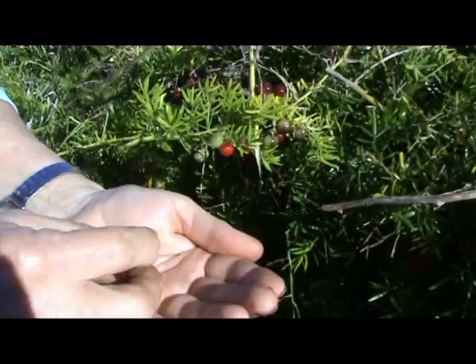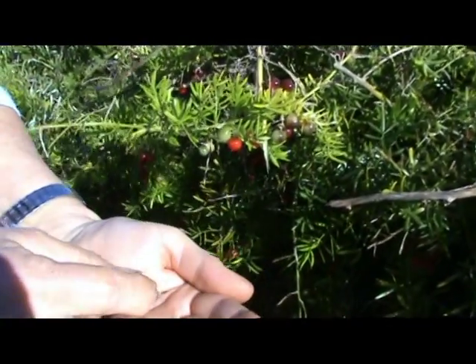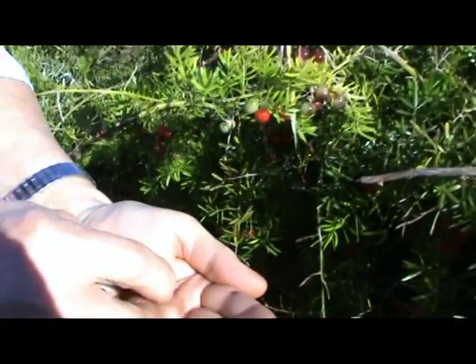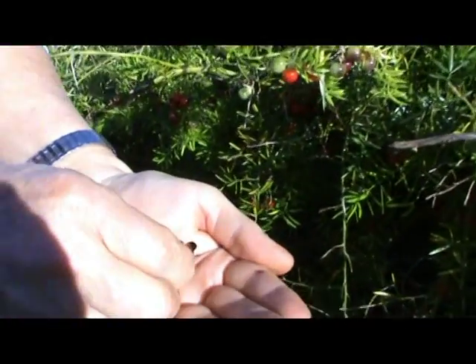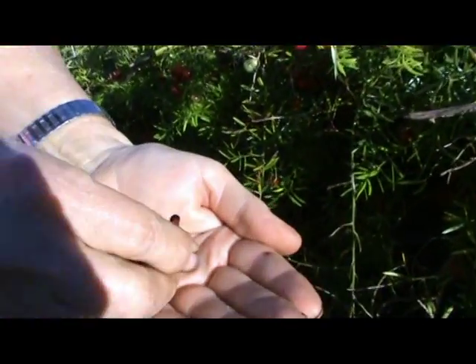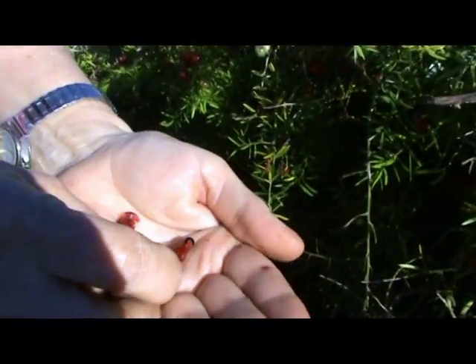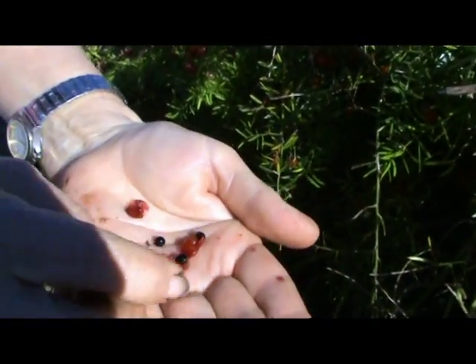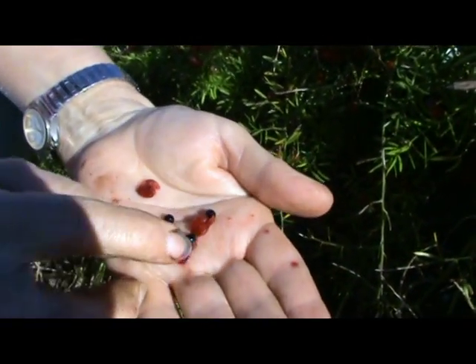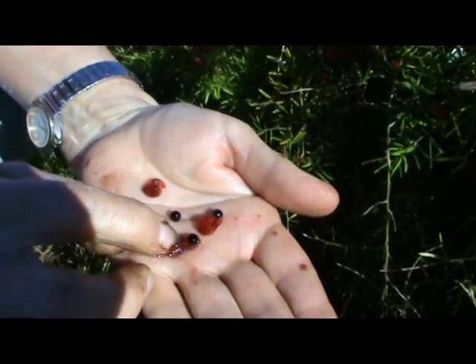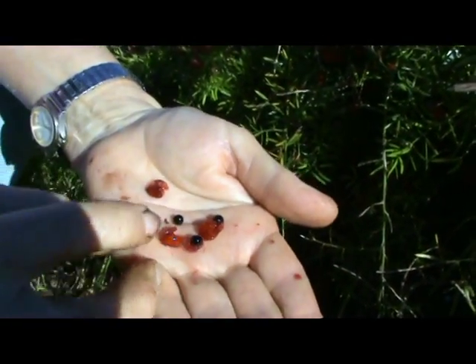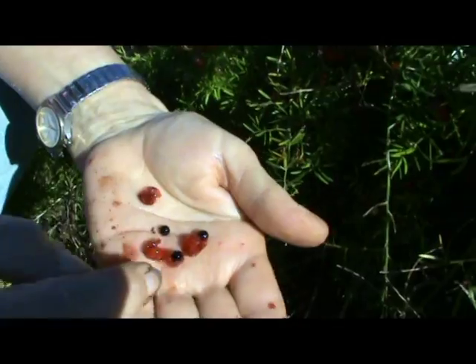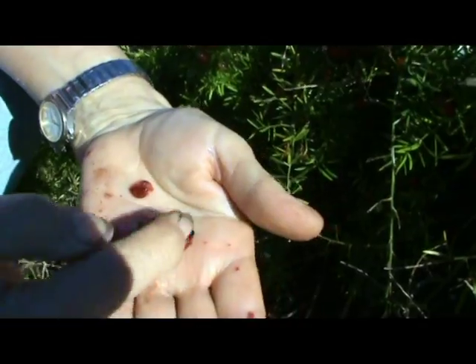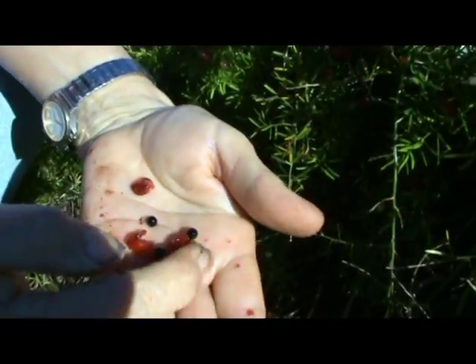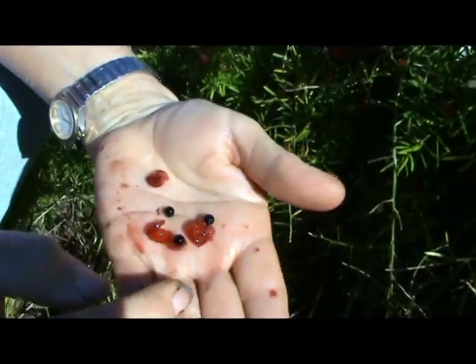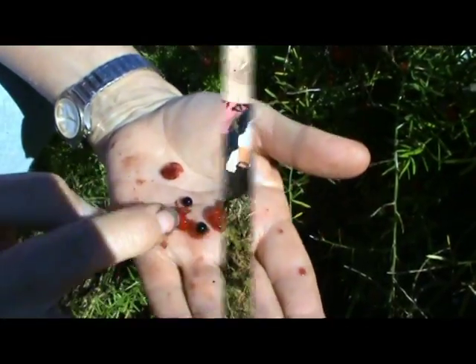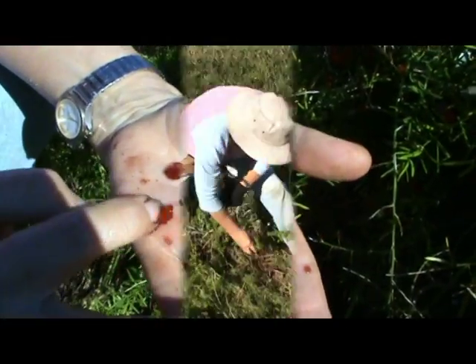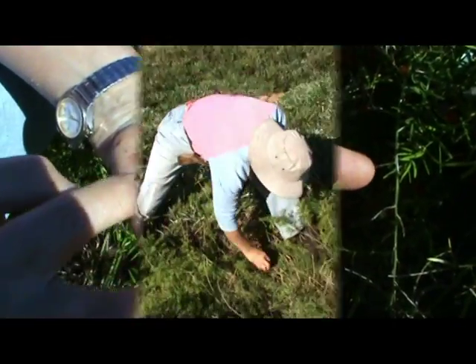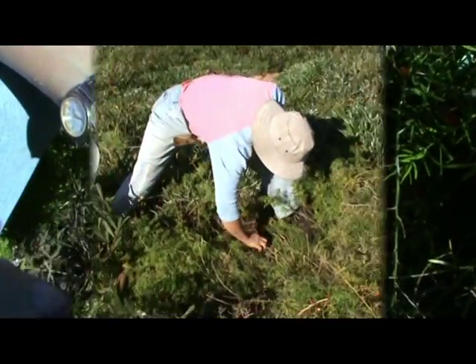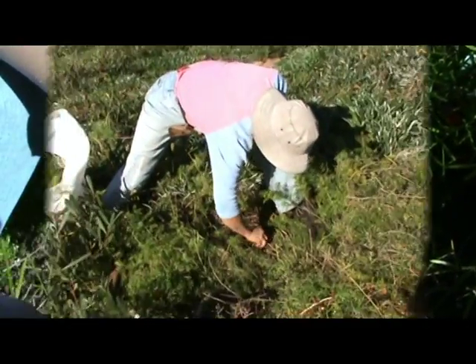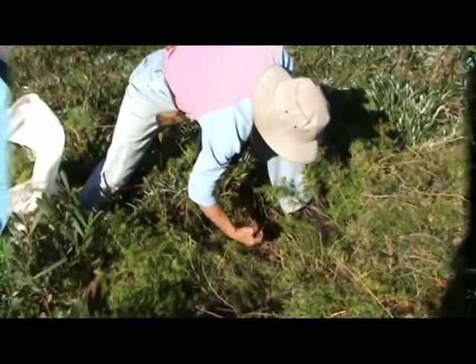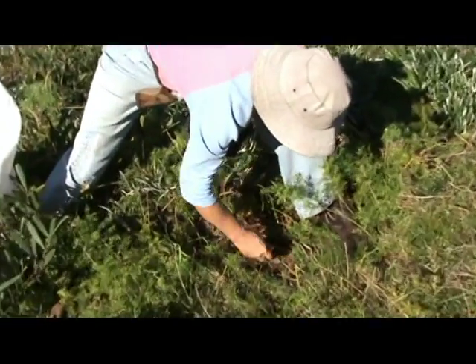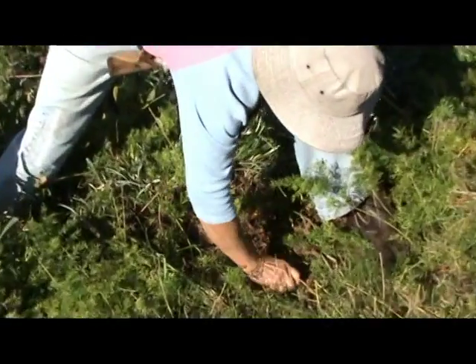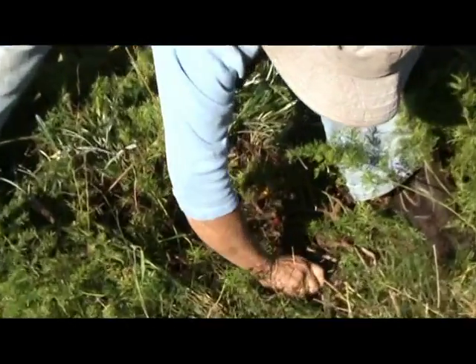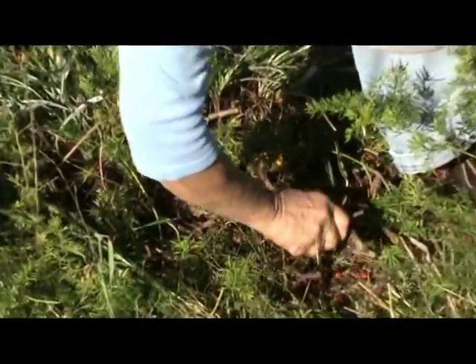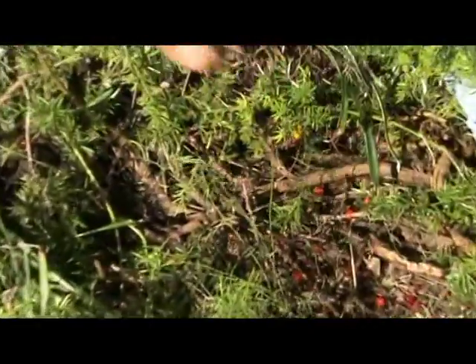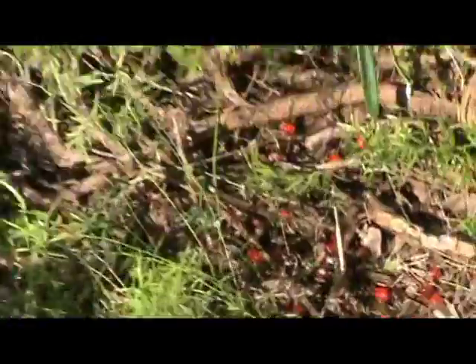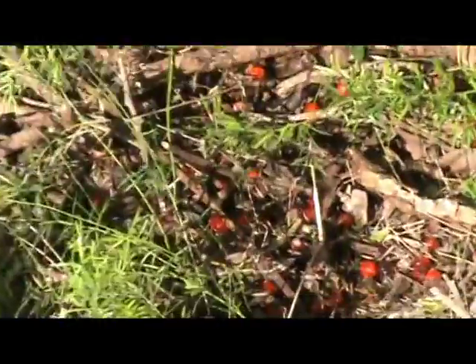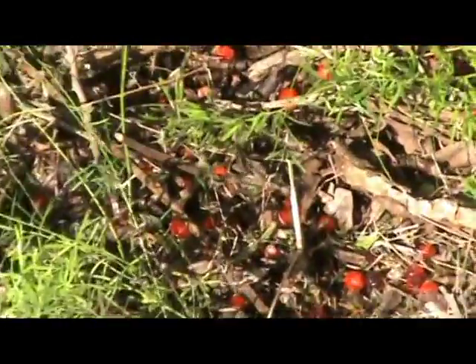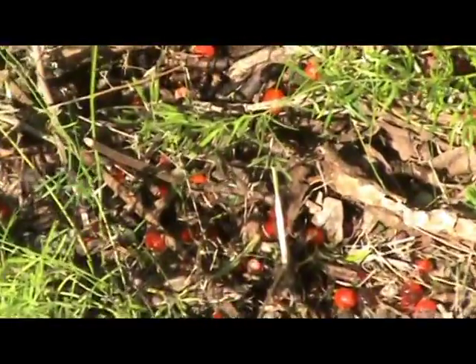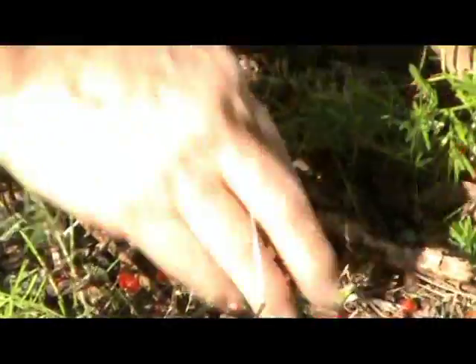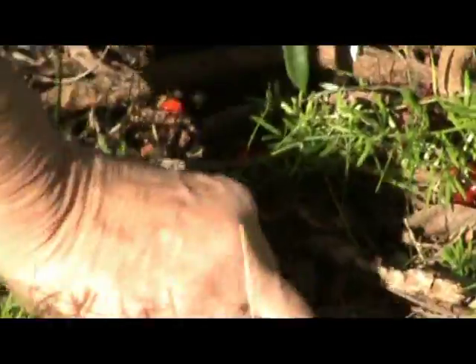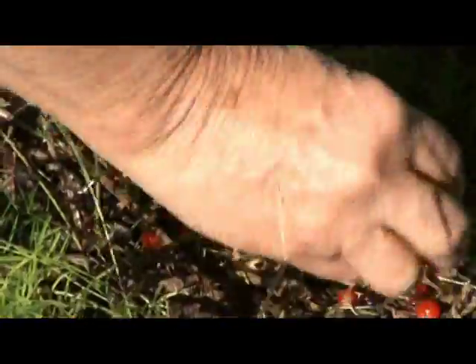Asparagus fern berries contain between one and a few seeds. These germinate very readily, so collect as many as you can and bag them.